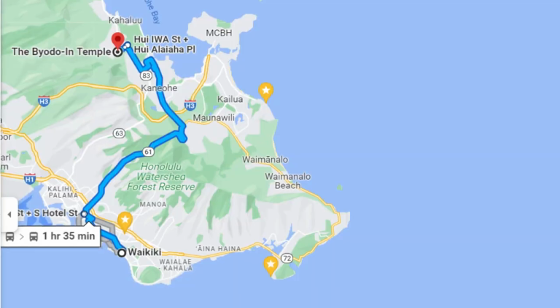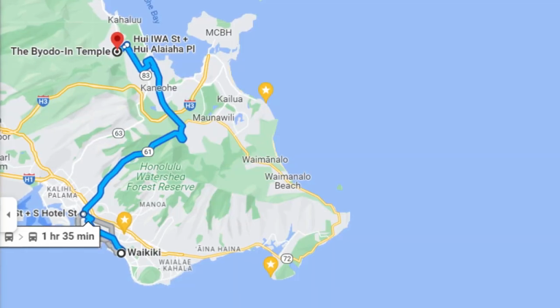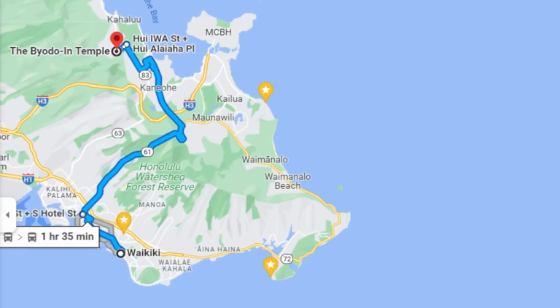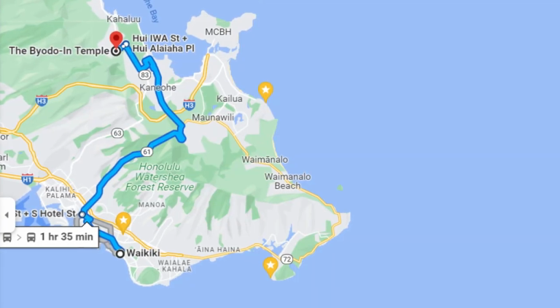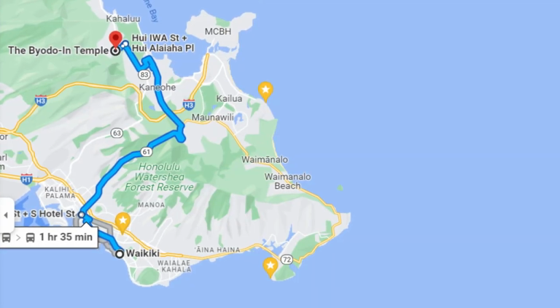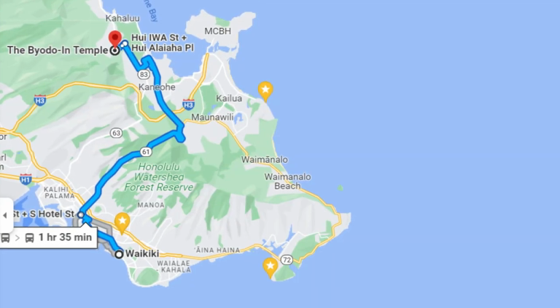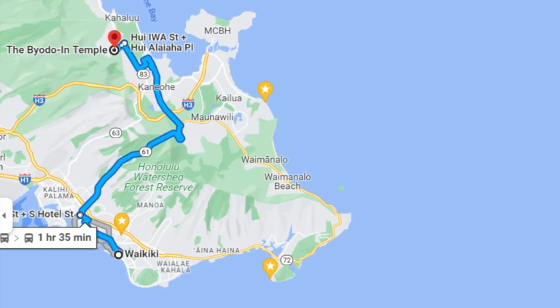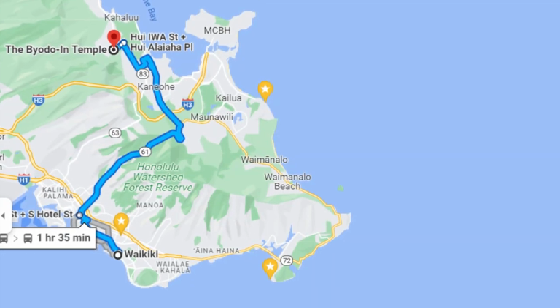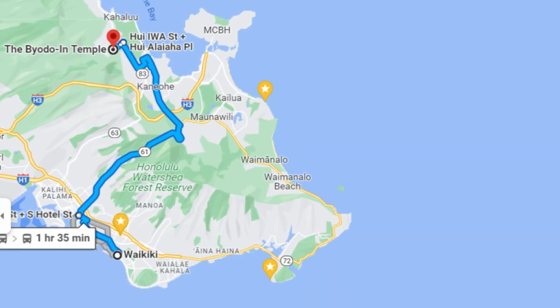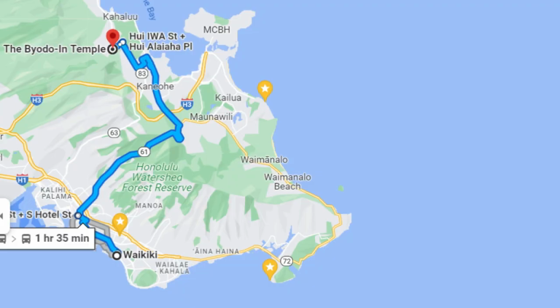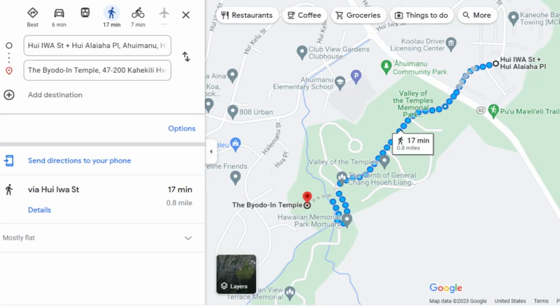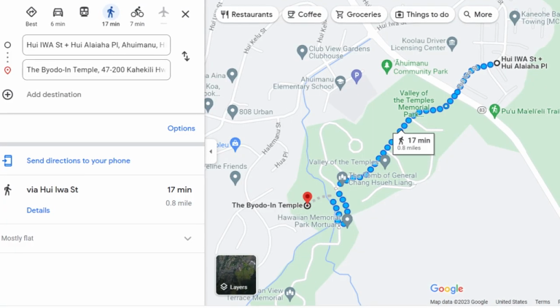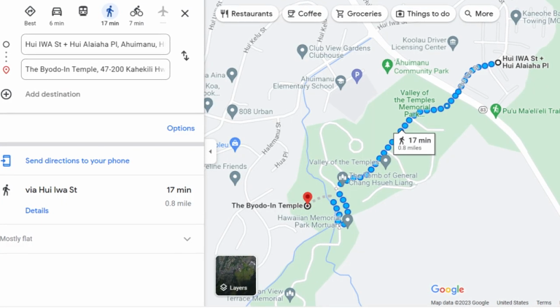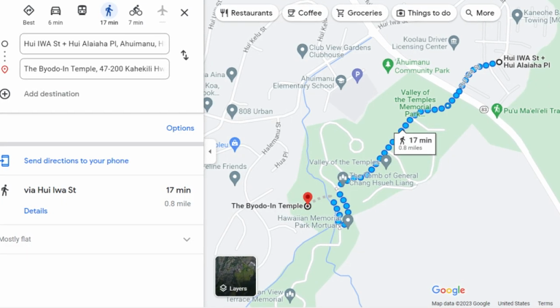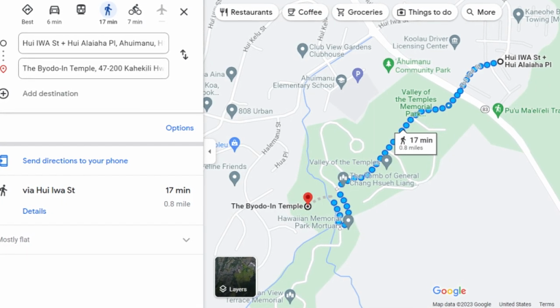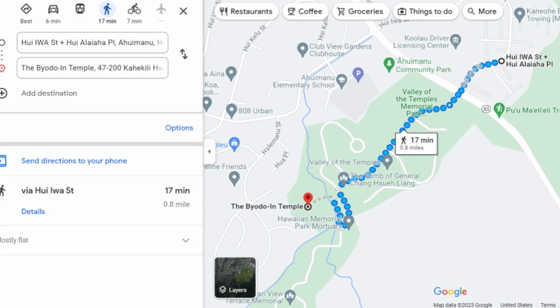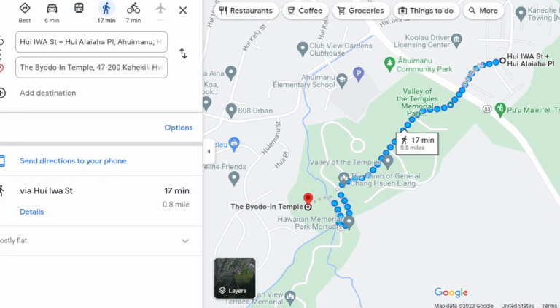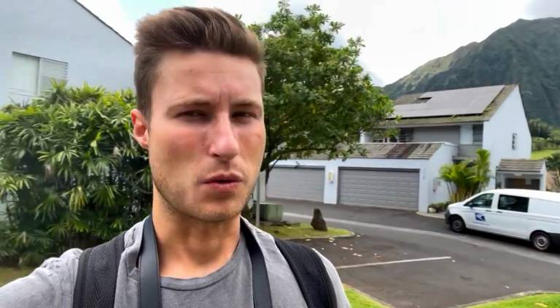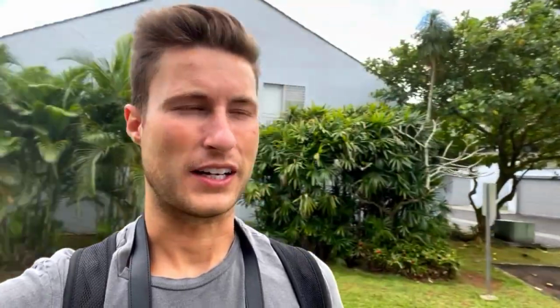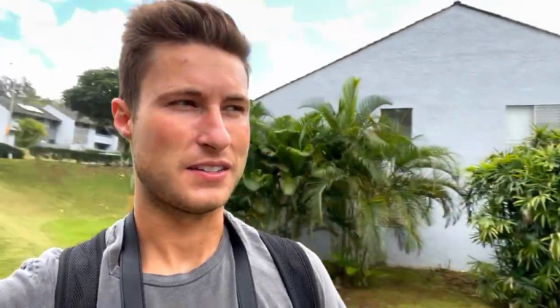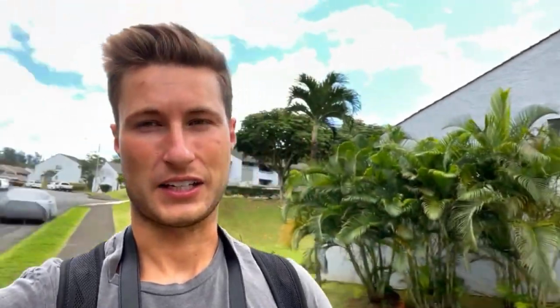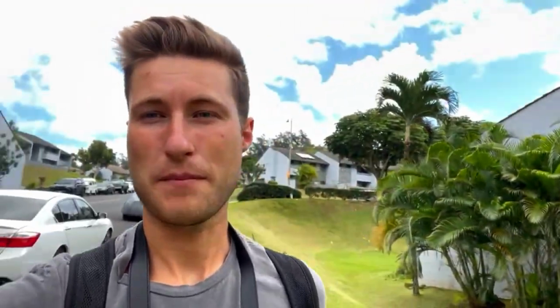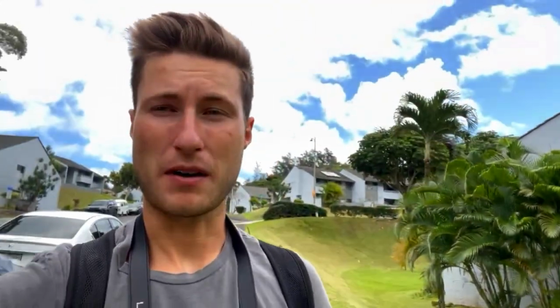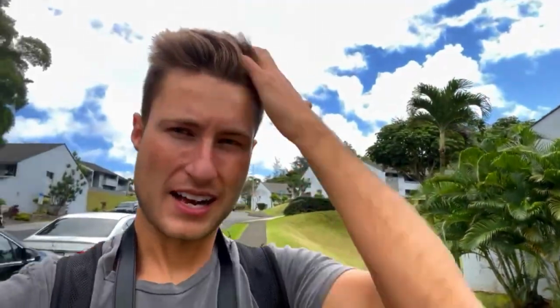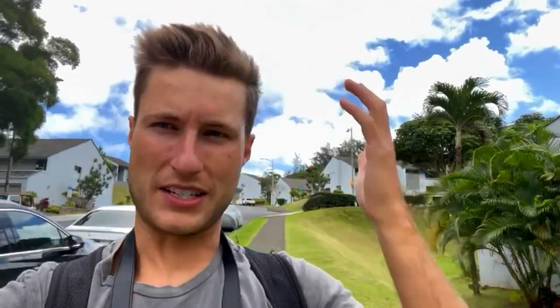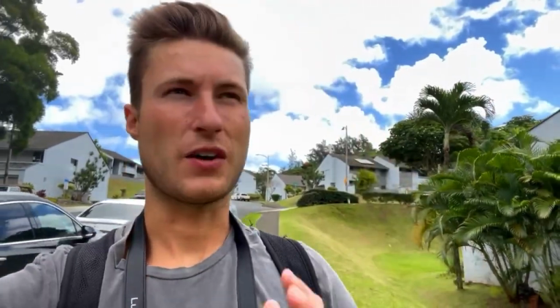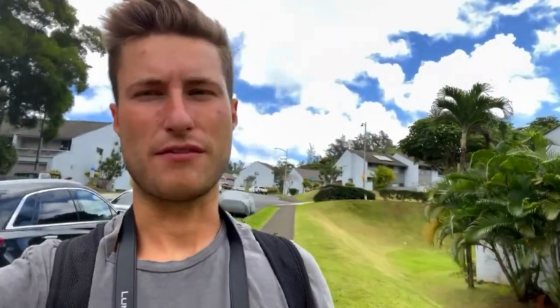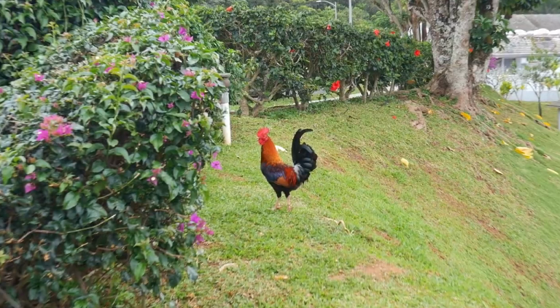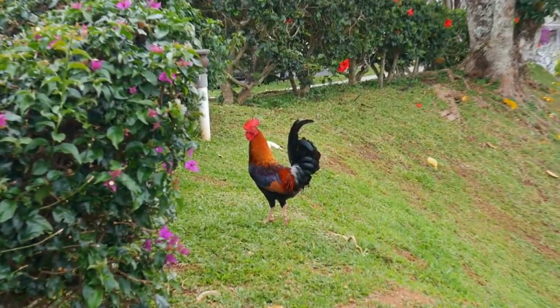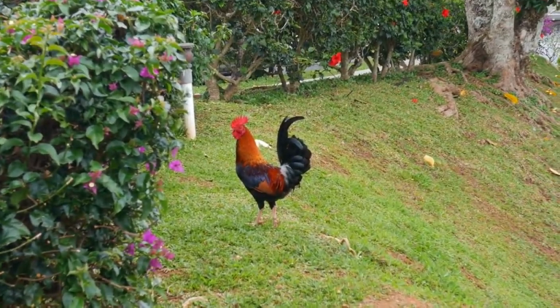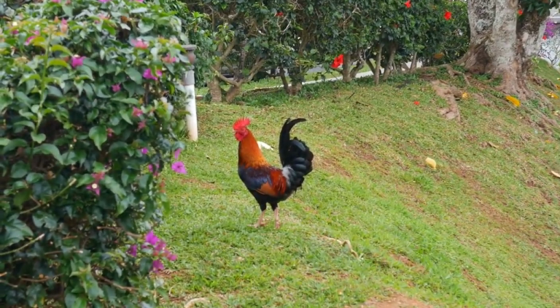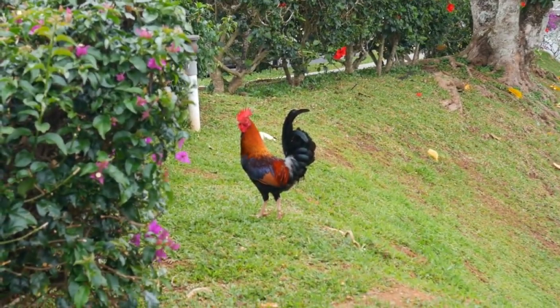From Waikiki to the Byodo-In Temple is about an hour and a half, which also includes a 17-minute walk to the temple grounds. We're walking right now to the actual temple and park, just soaking in the views. There's roosters — it's so green and lush.